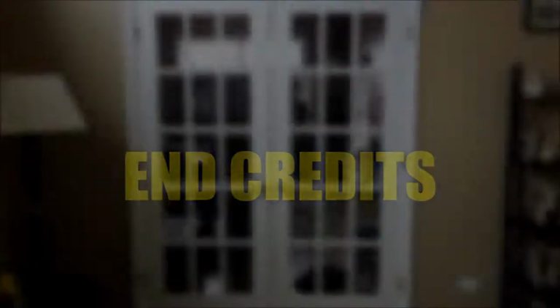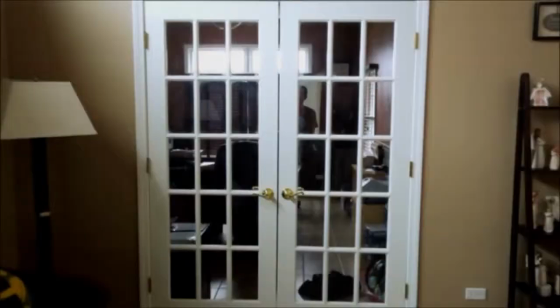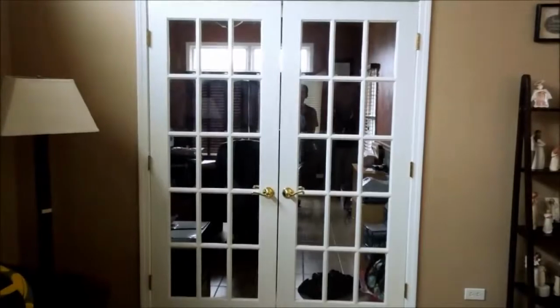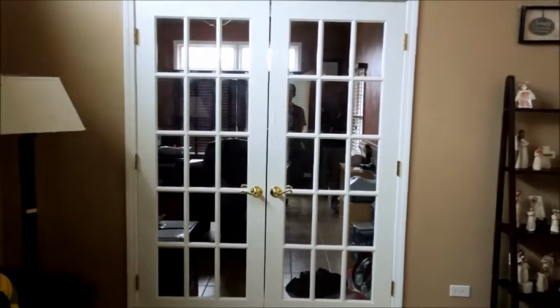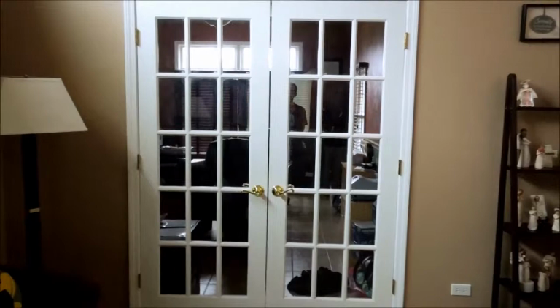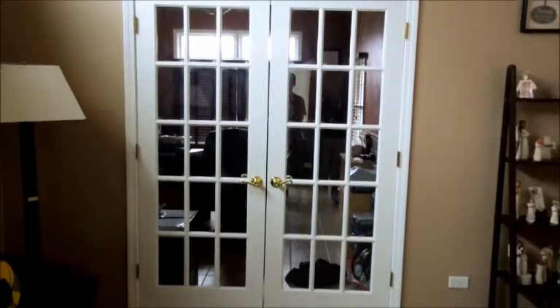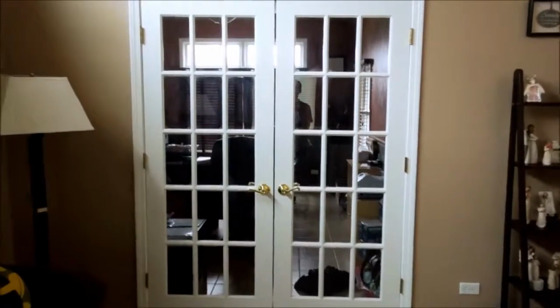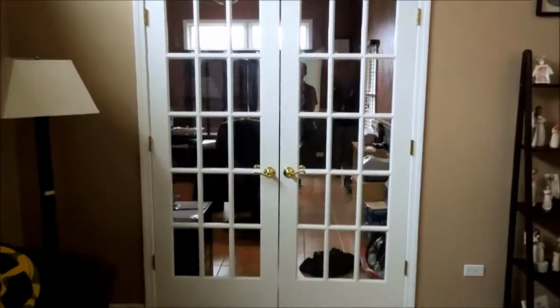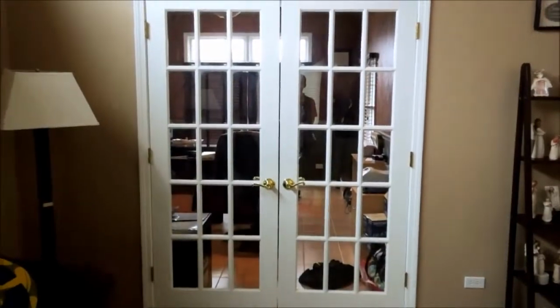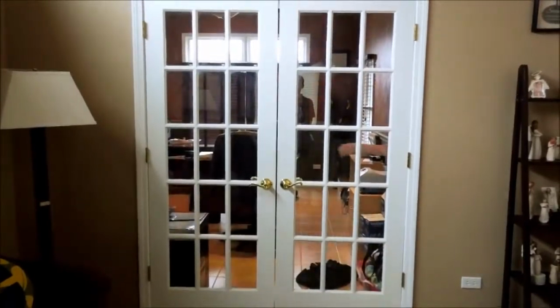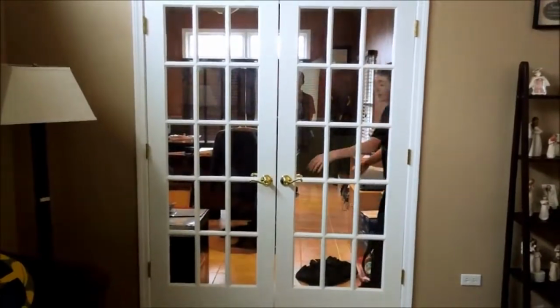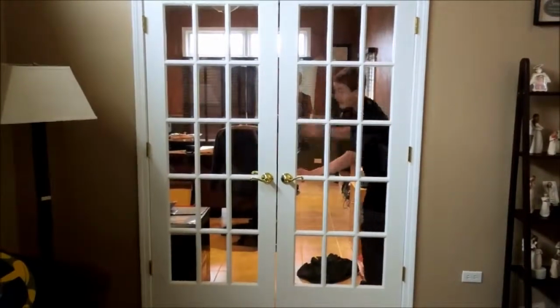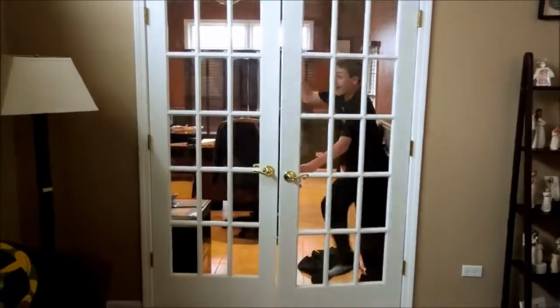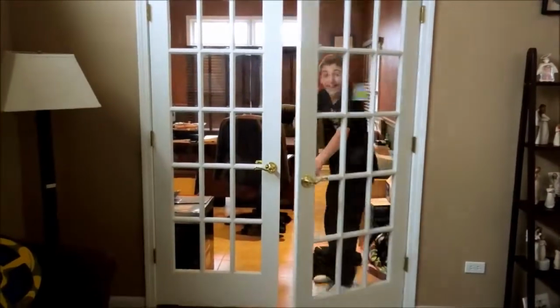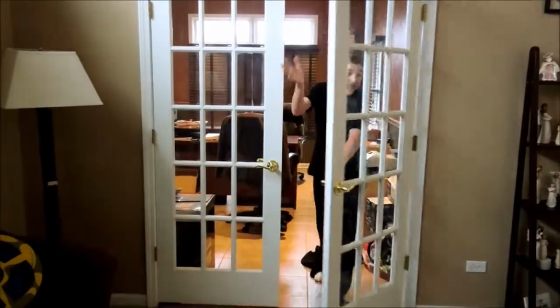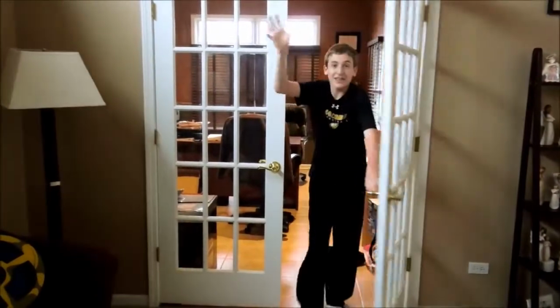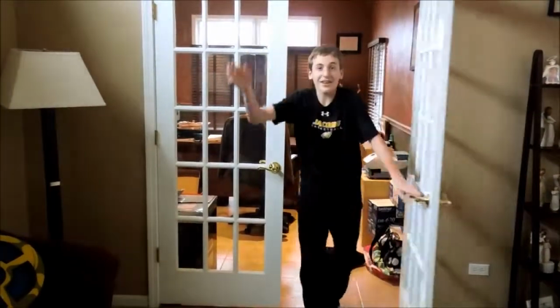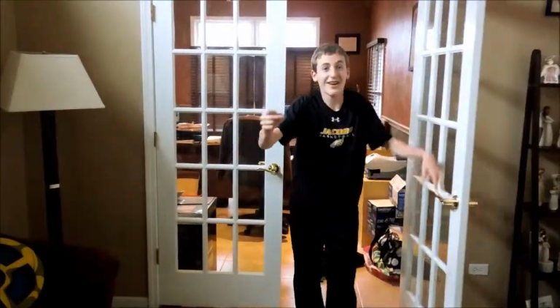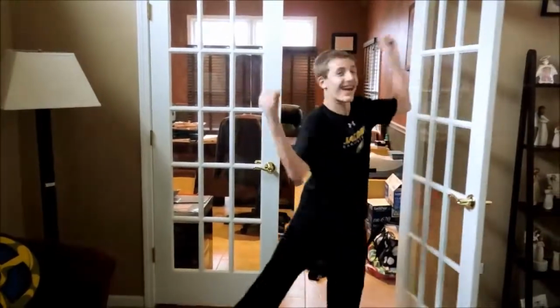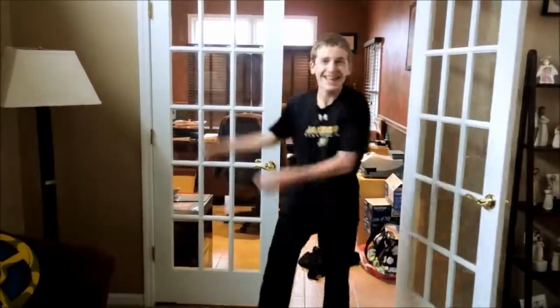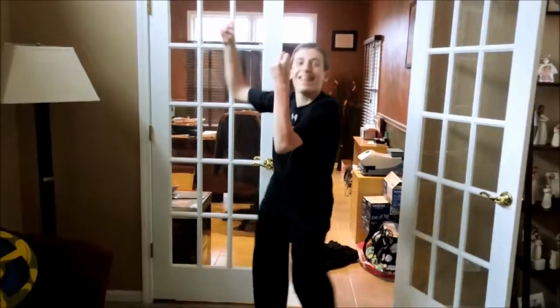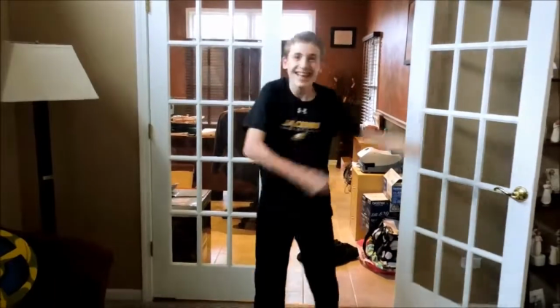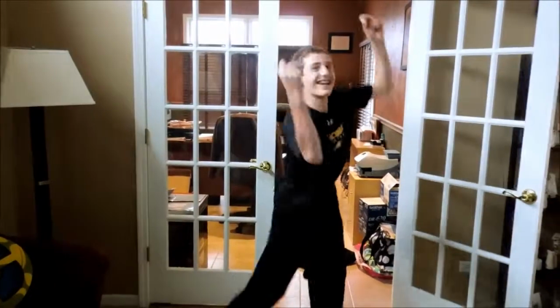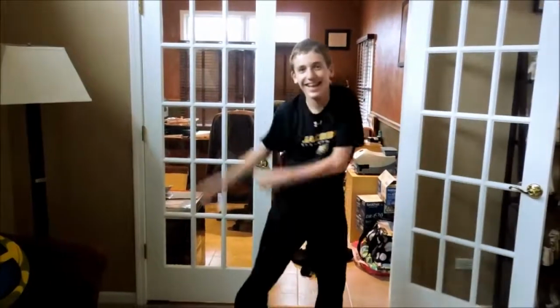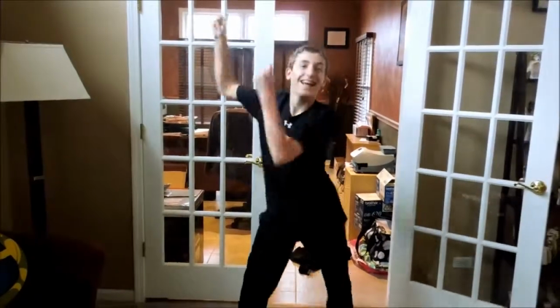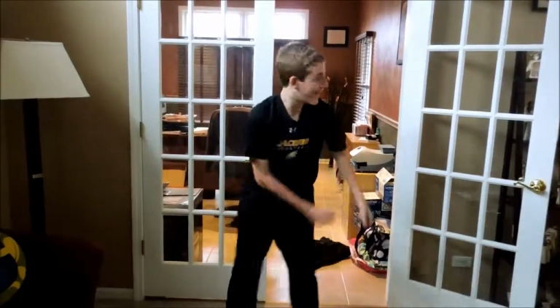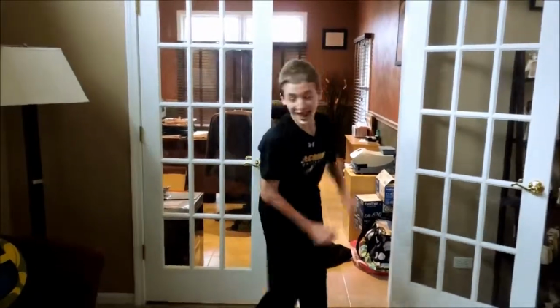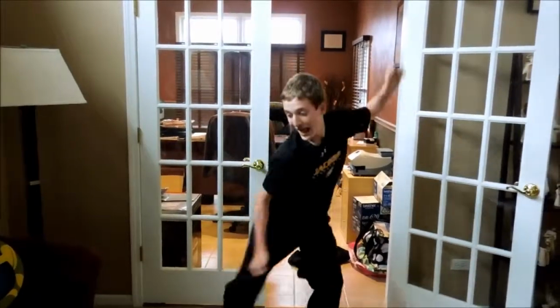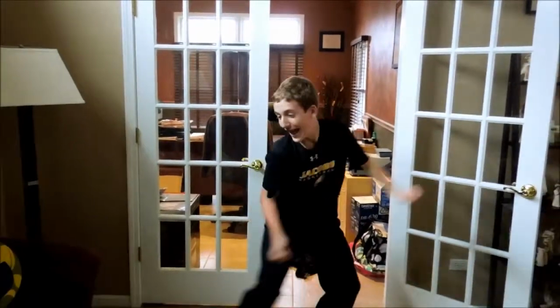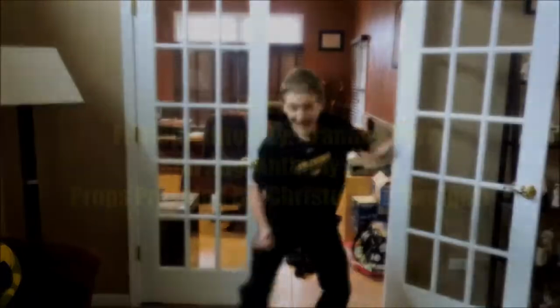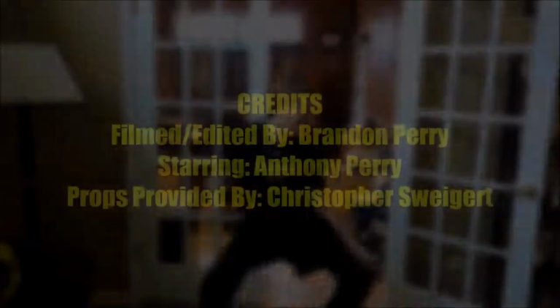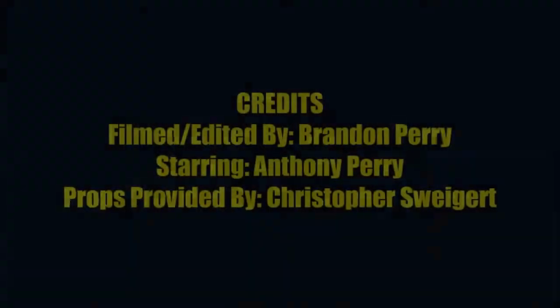And our star of today's film, Anthony Perry! Thank you, thank you!